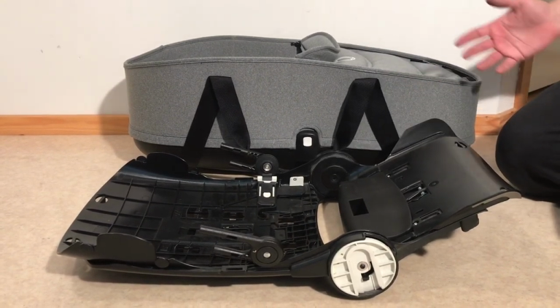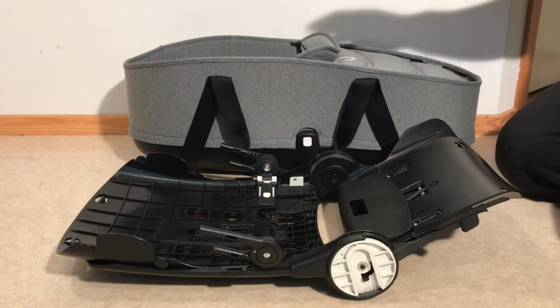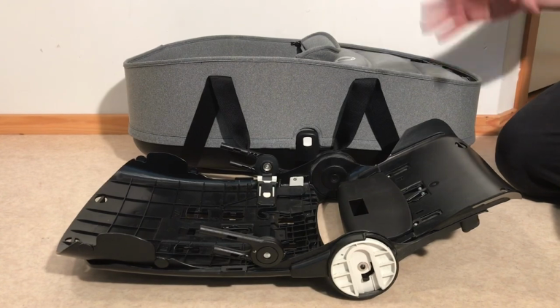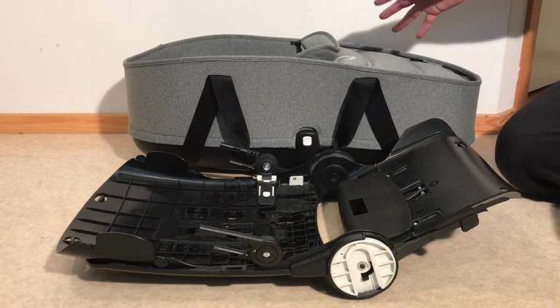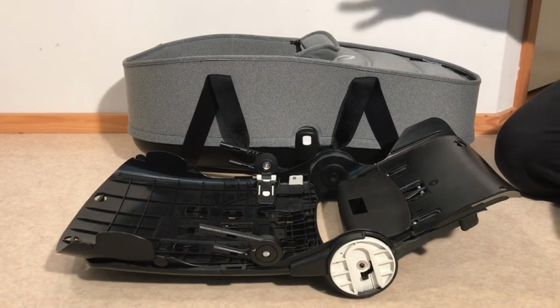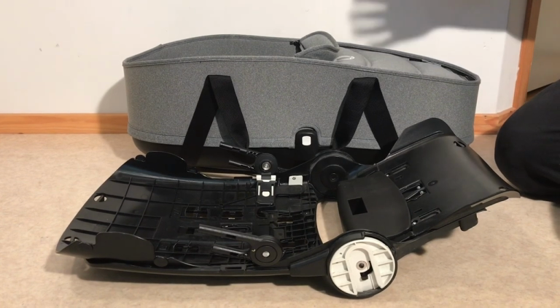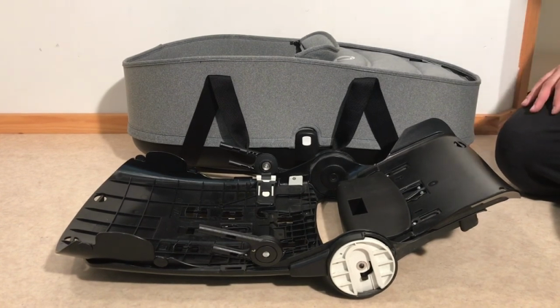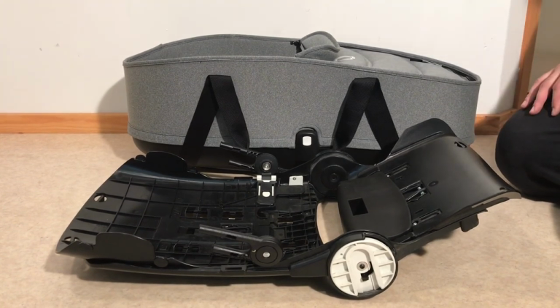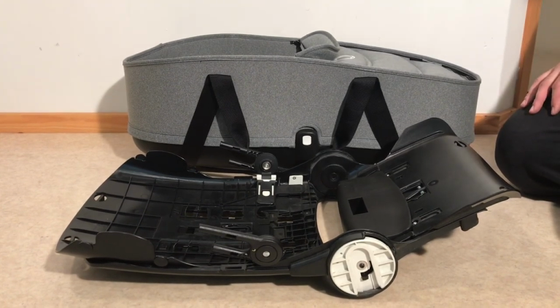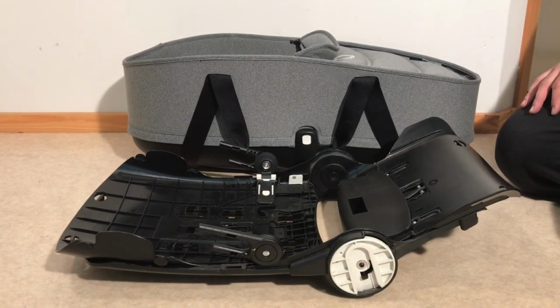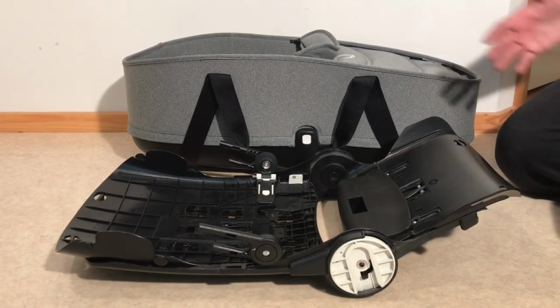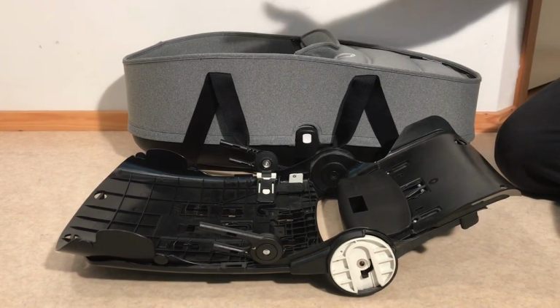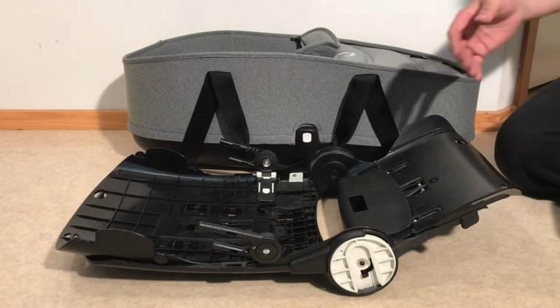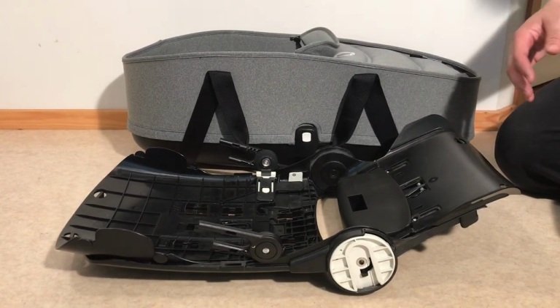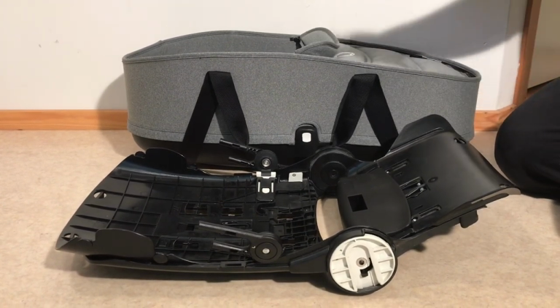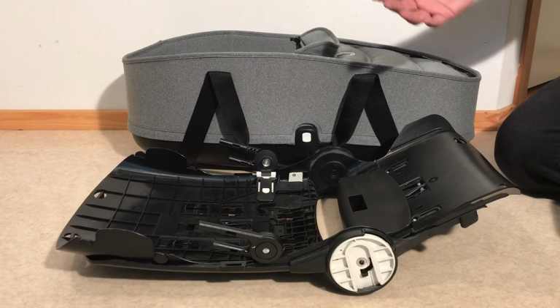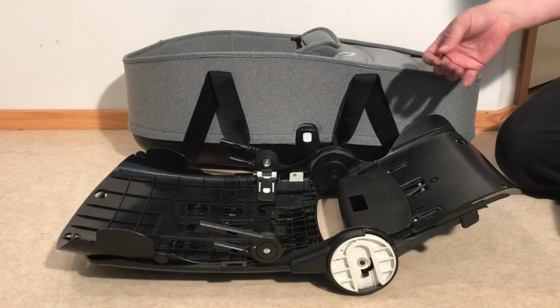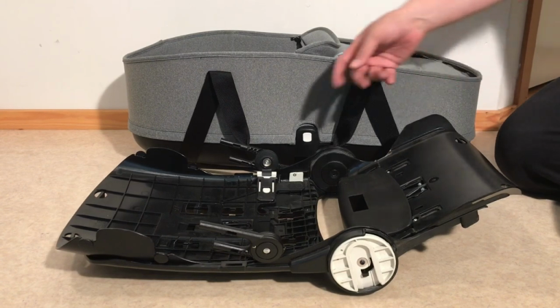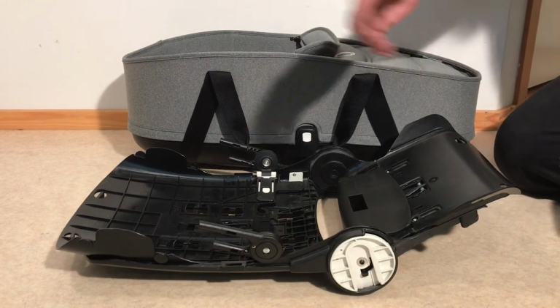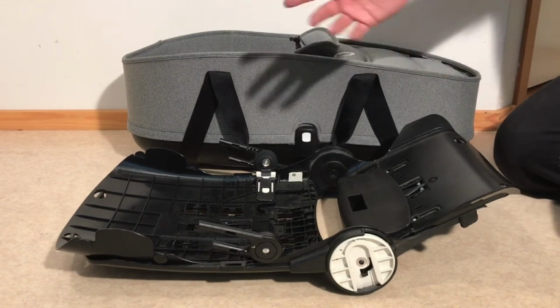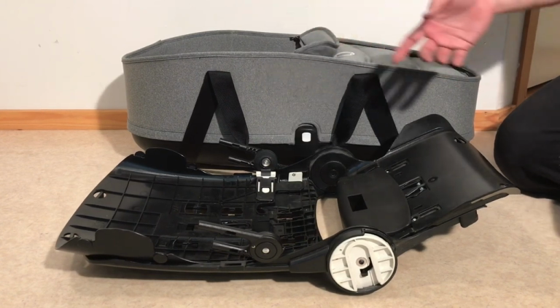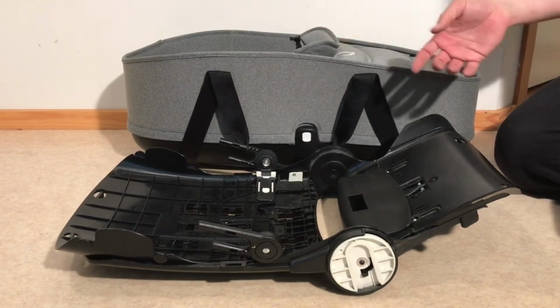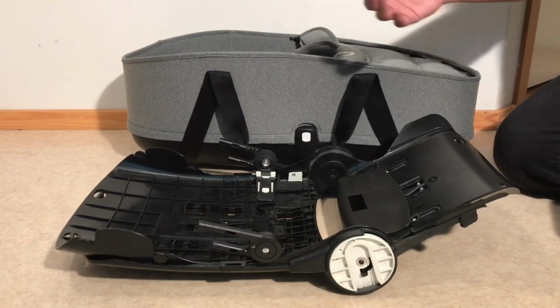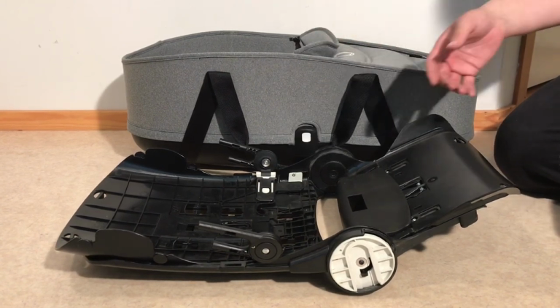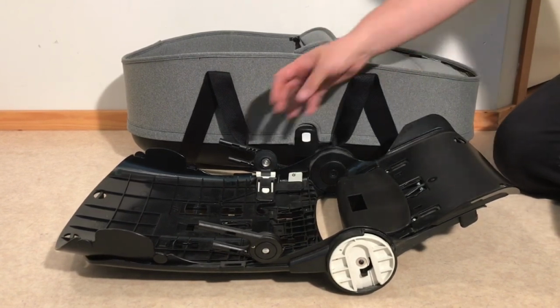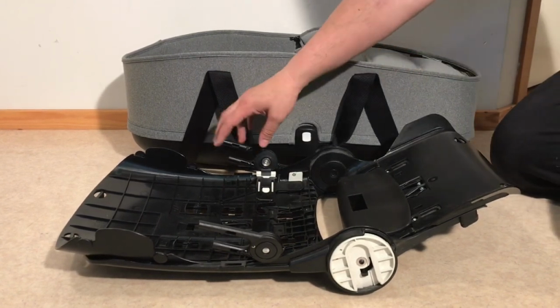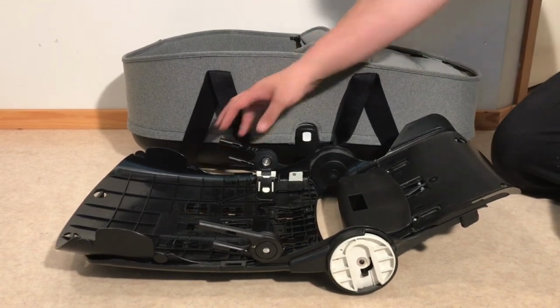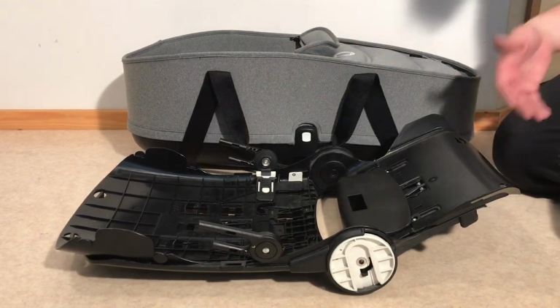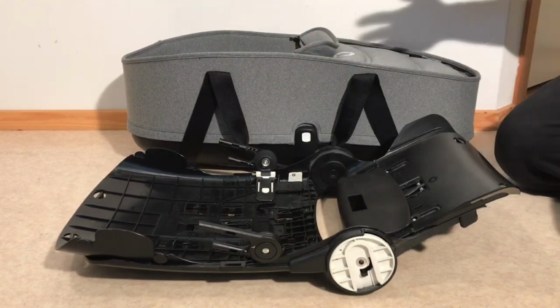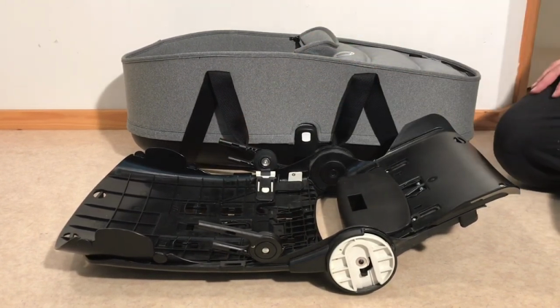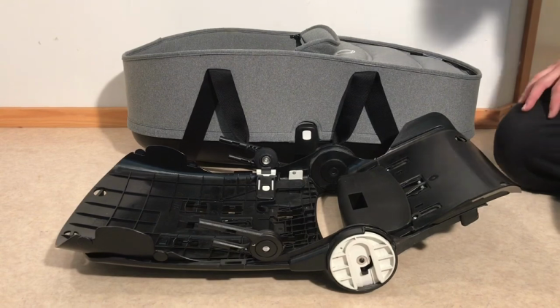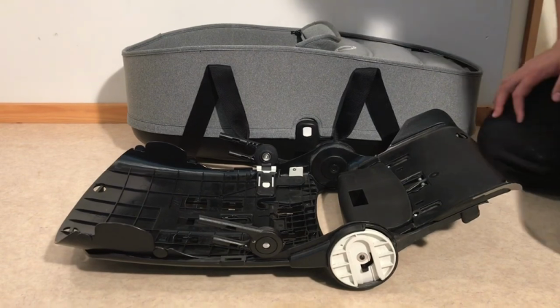Both the seat and the bag use the same canopy, and the rest of the canopy removal is sort of self-evident — there are buttons for the textiles and you remove the struts from here — but we do have other videos that show you how to do that.